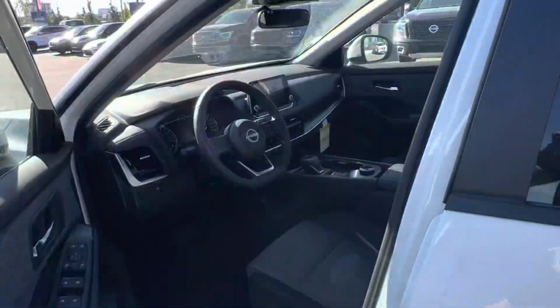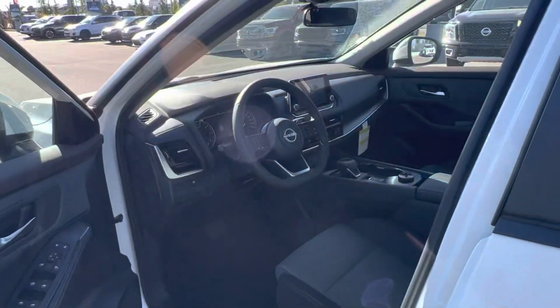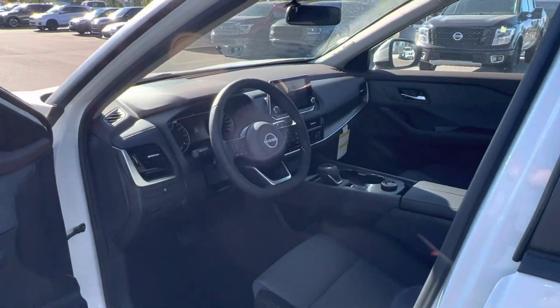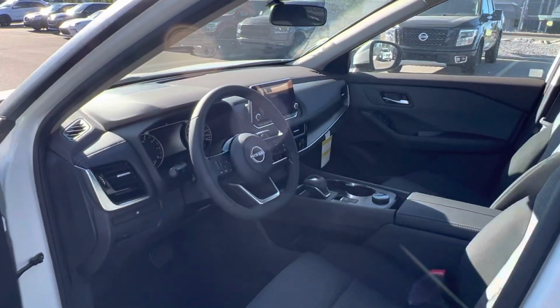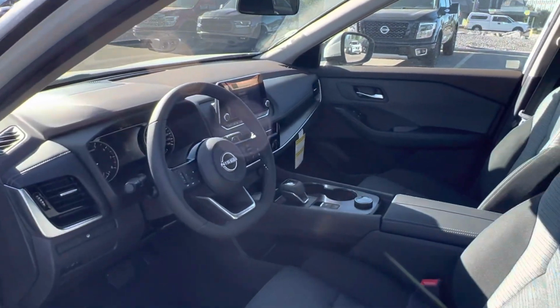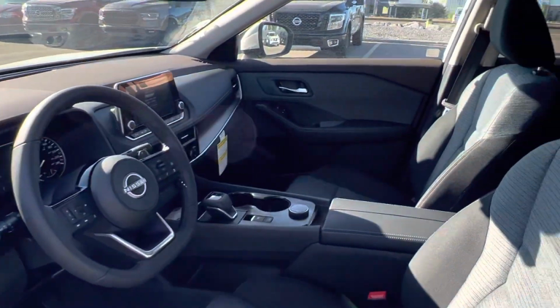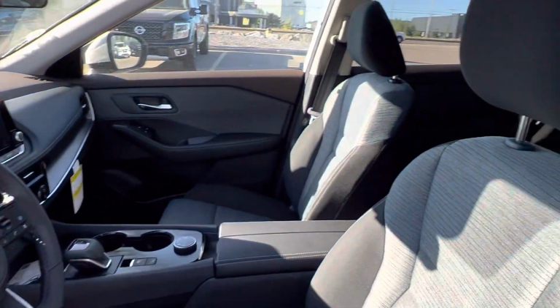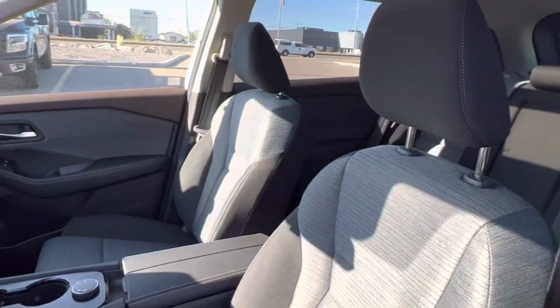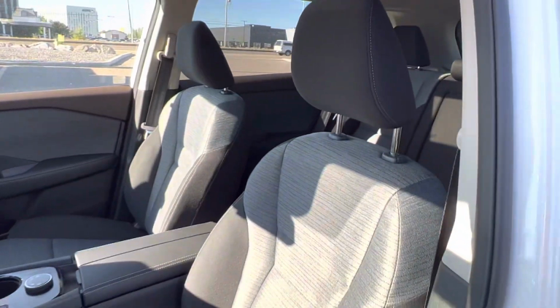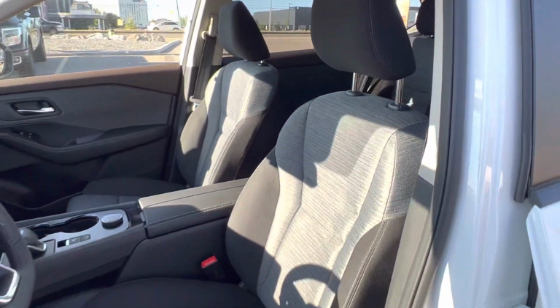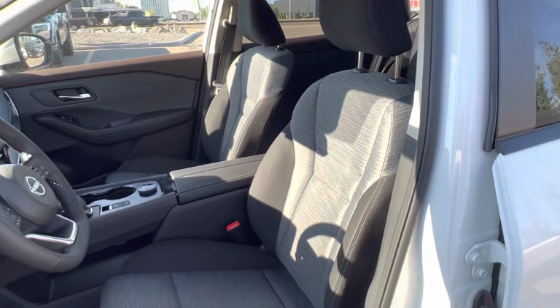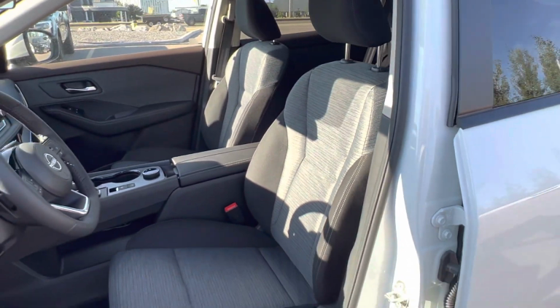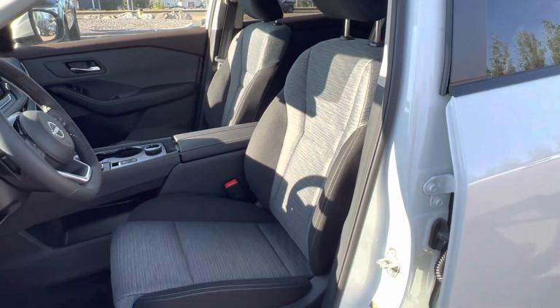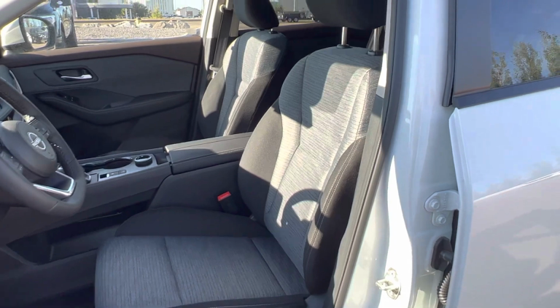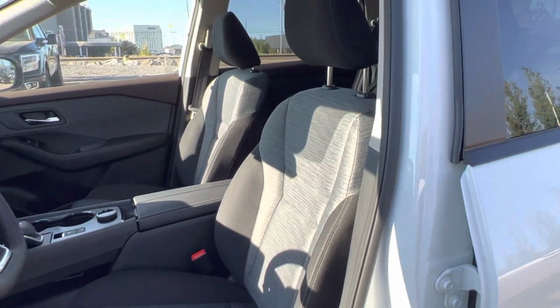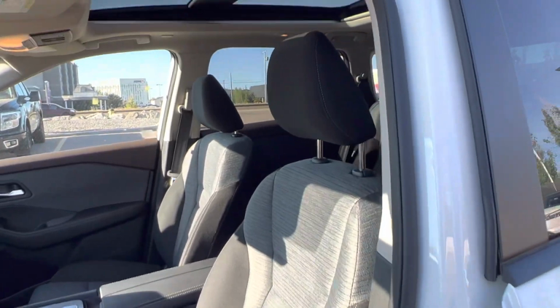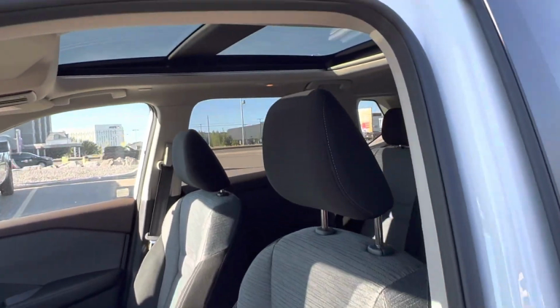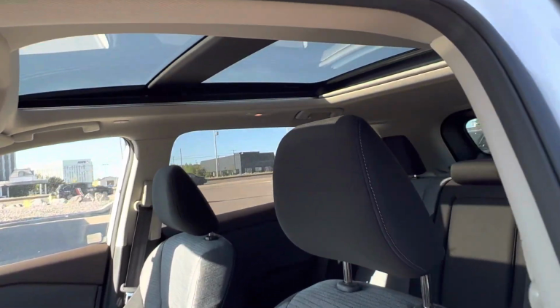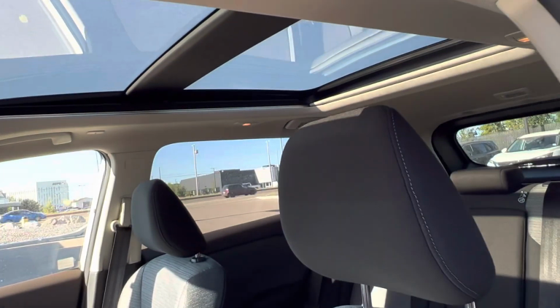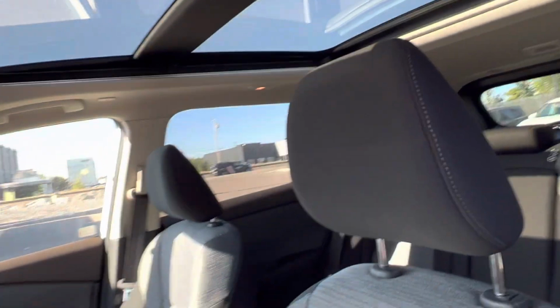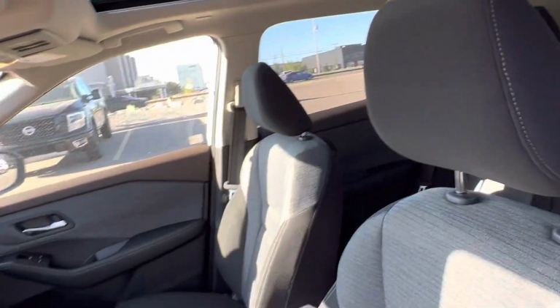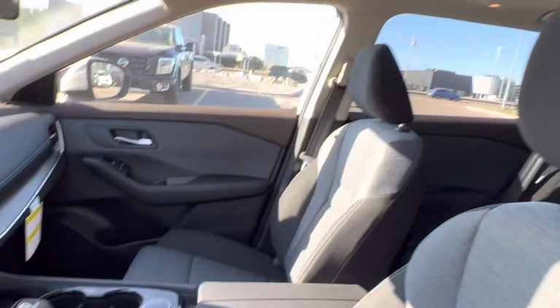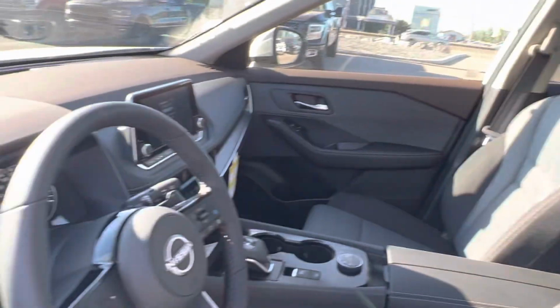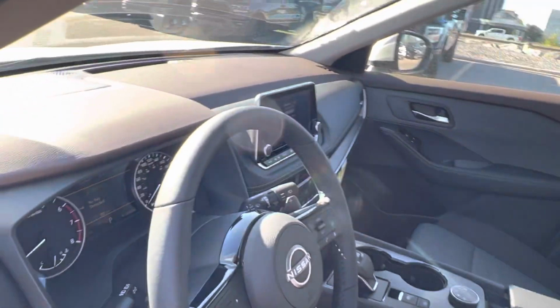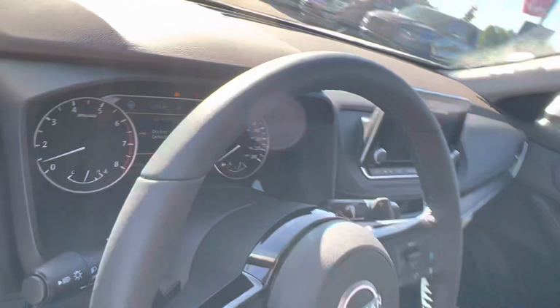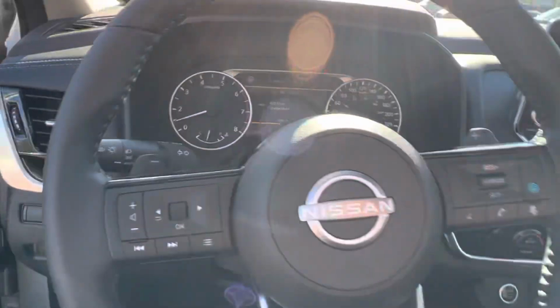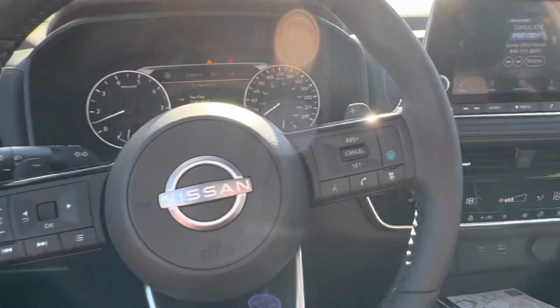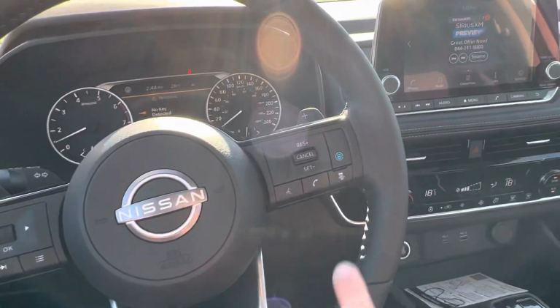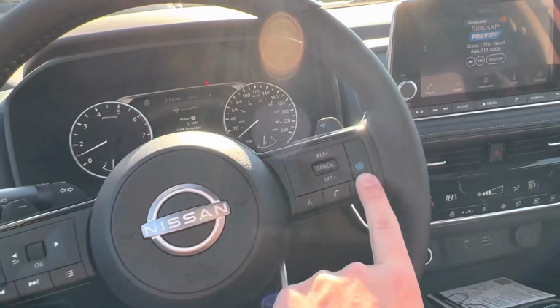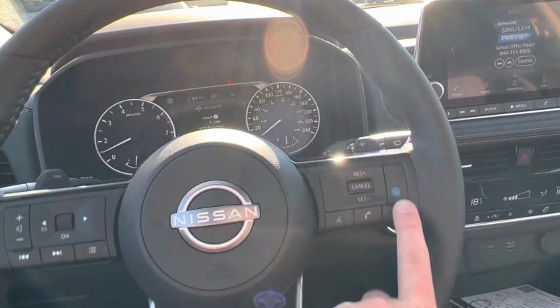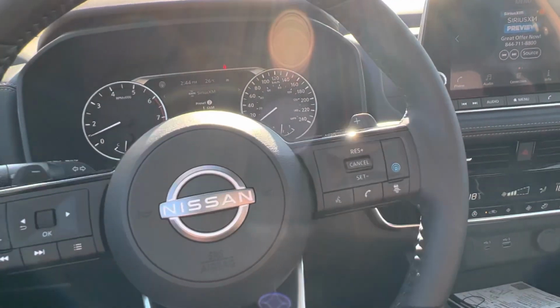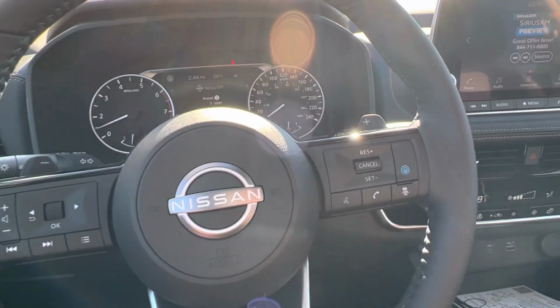Taking a look on the inside, it's going to have the same charcoal cloth interior as the S model. The big pluses: you get a beautiful moonroof to open up your vehicle, and you also get the semi-autonomous ProPilot assist features.